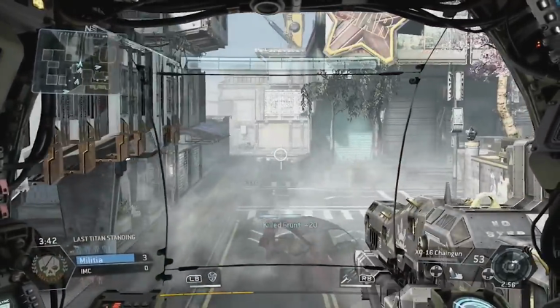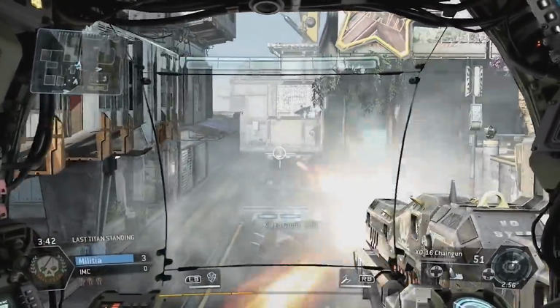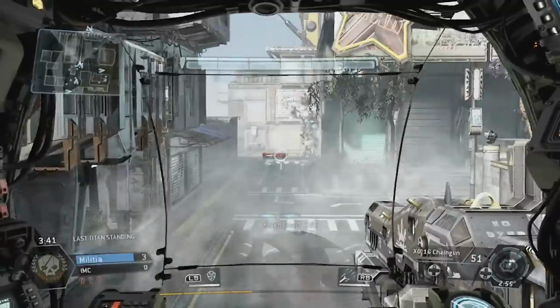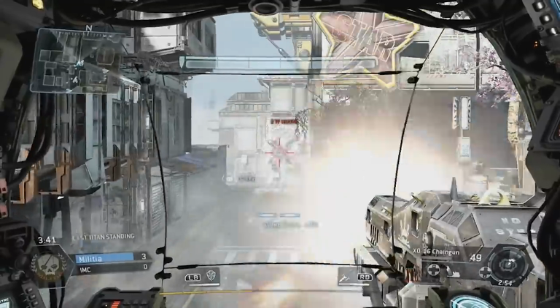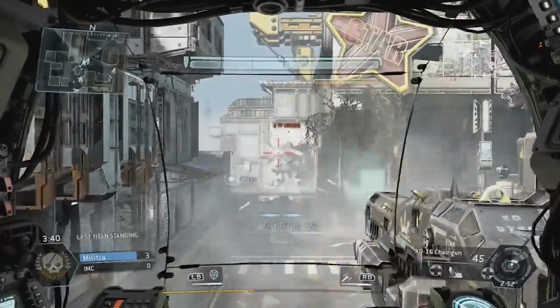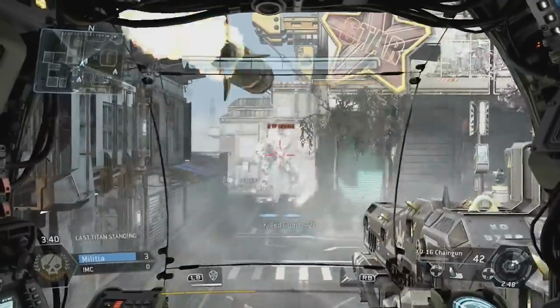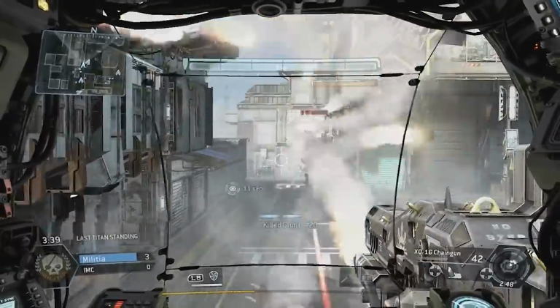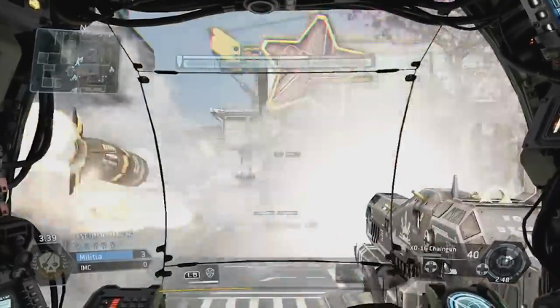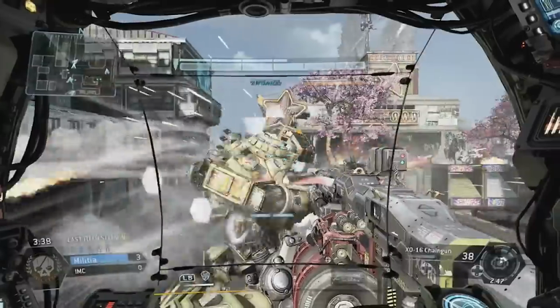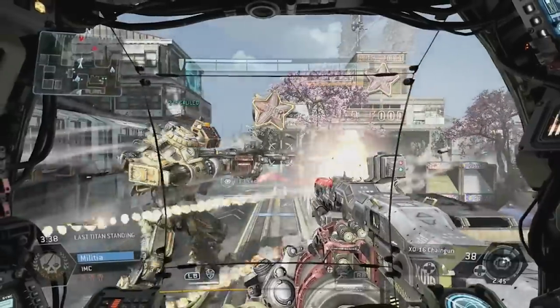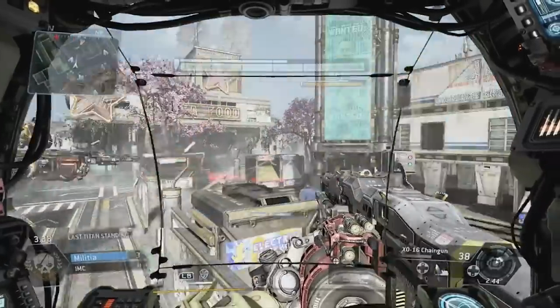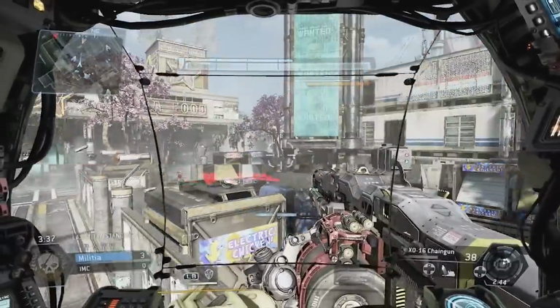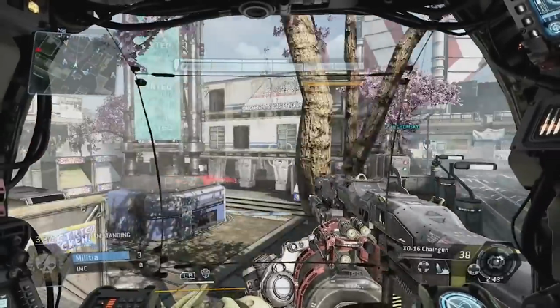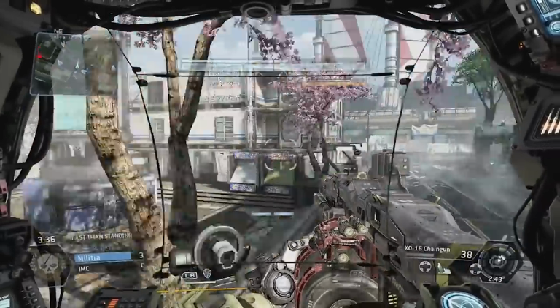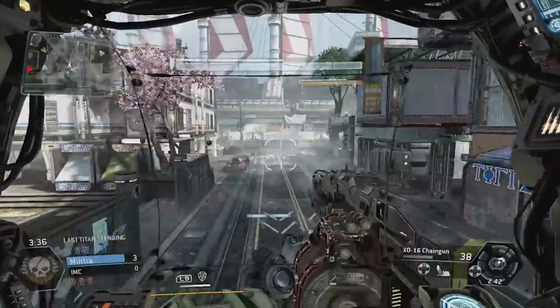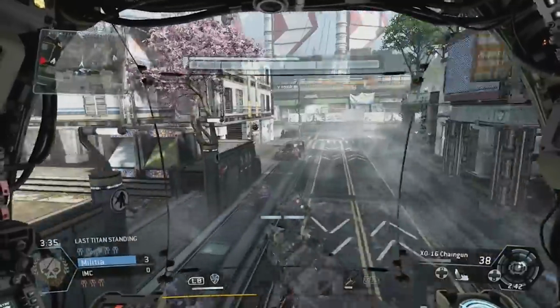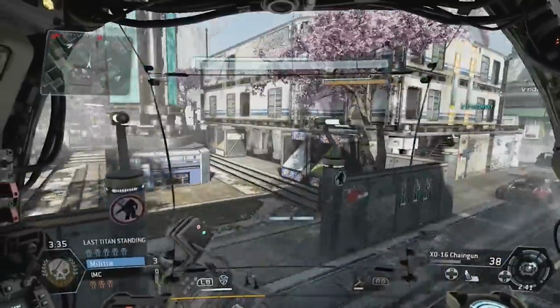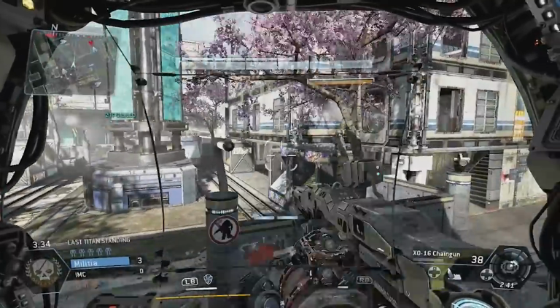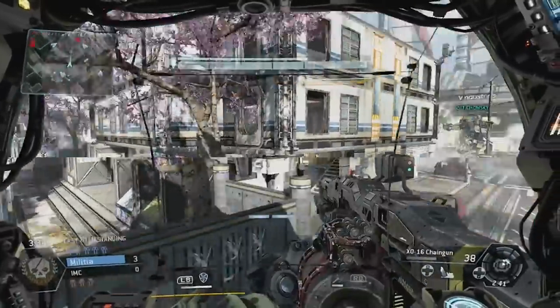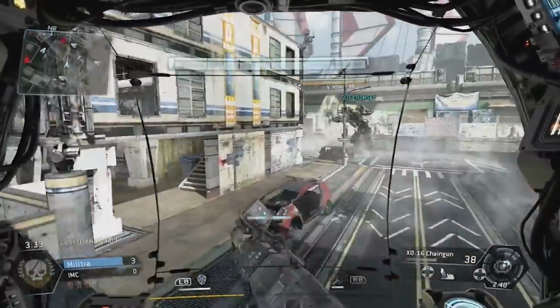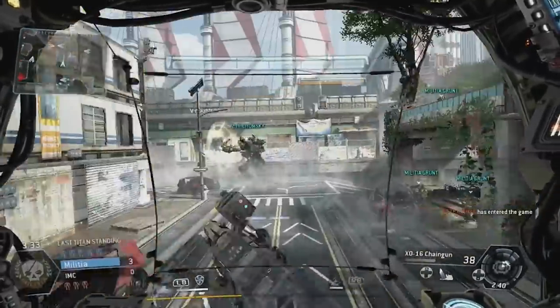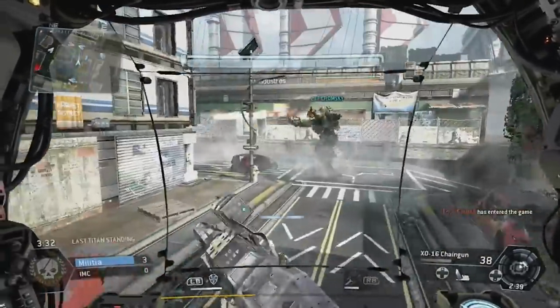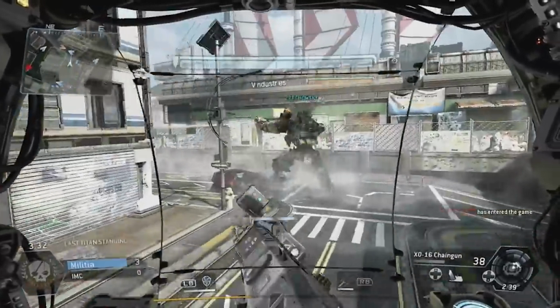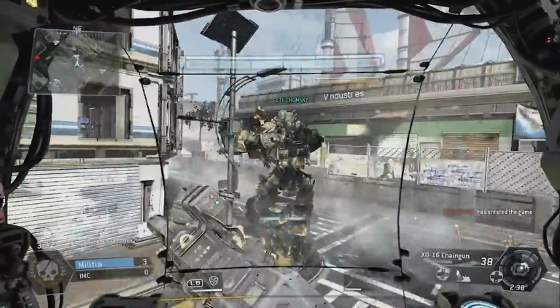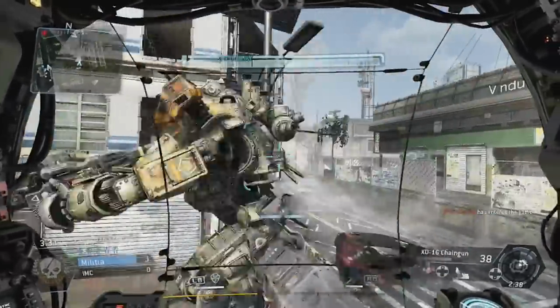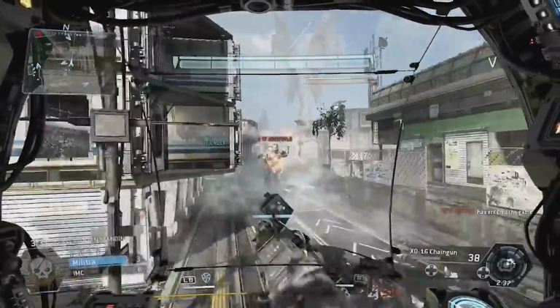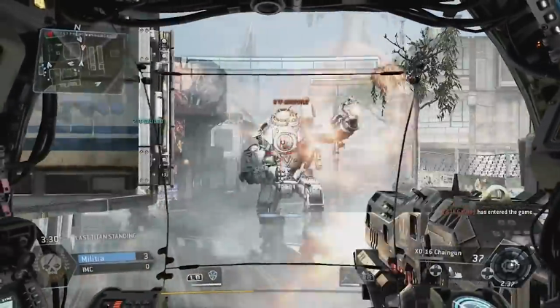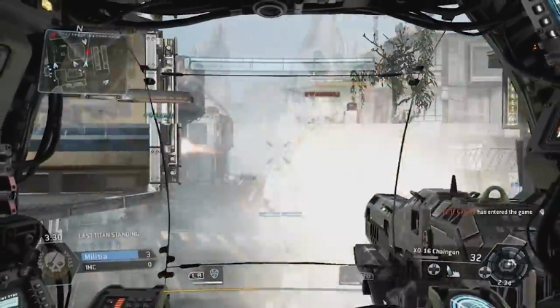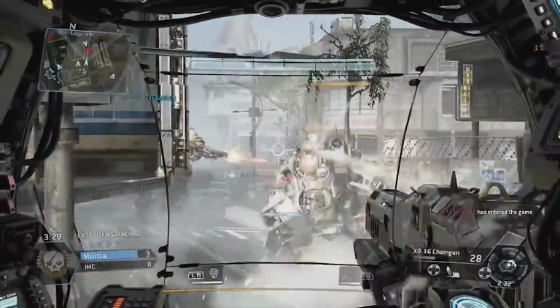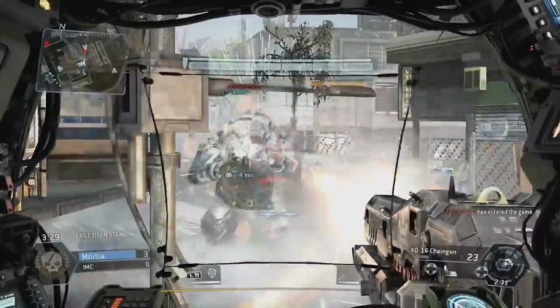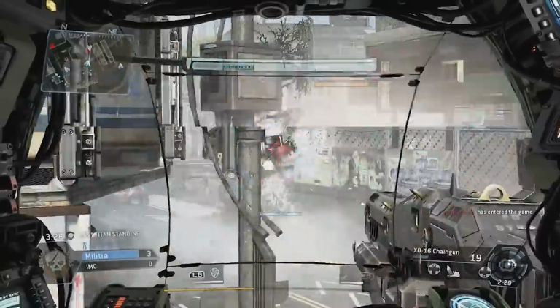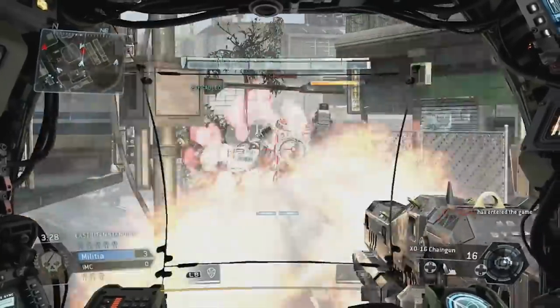You'll see here I'm about to fire a rocket barrage, and once I fire it, the rocket barrage has to recharge. You can see the little recharge bar down at the bottom of the screen. This is a good way to dish out a lot of damage in a short period of time. I believe this secondary weapon can also be swapped out.